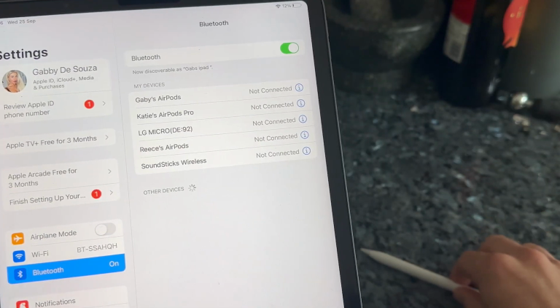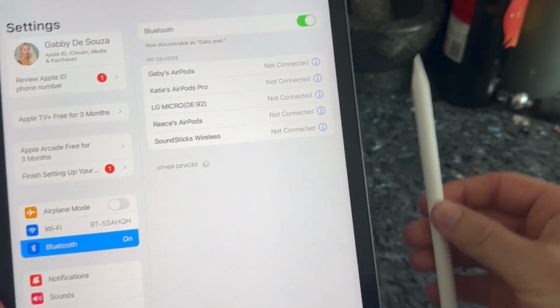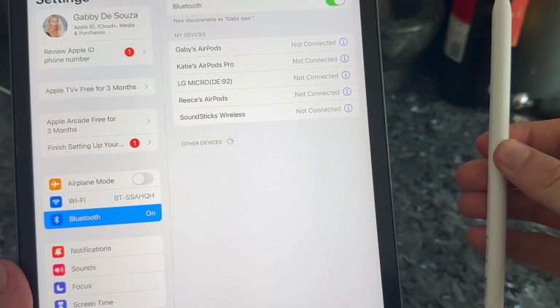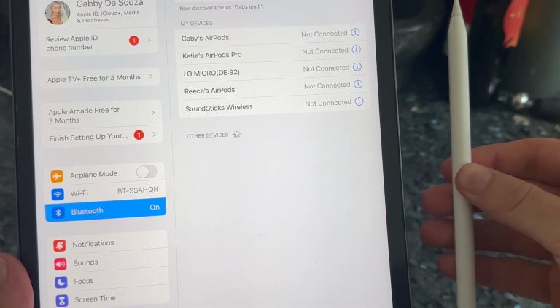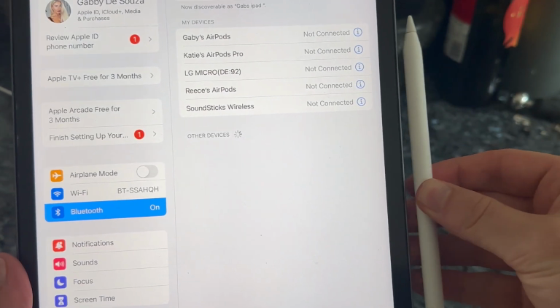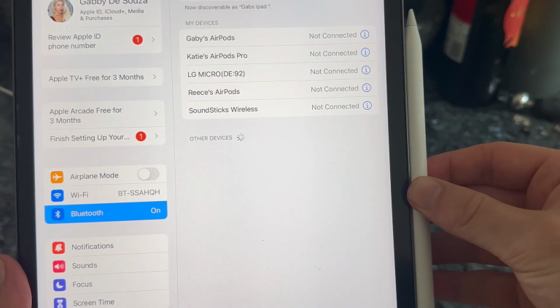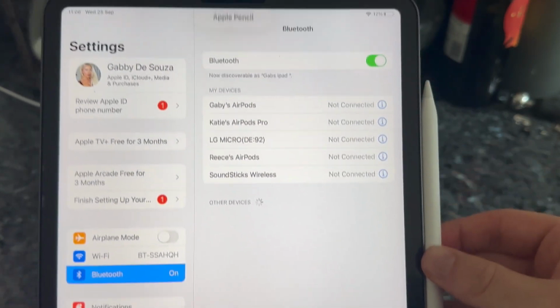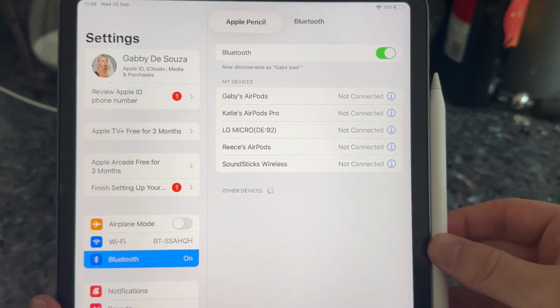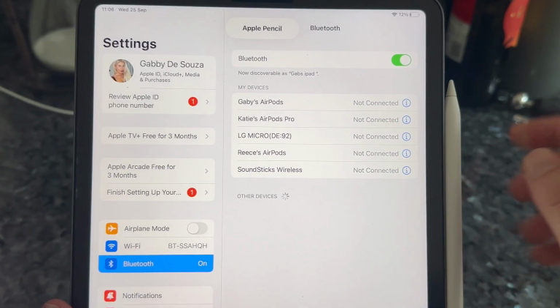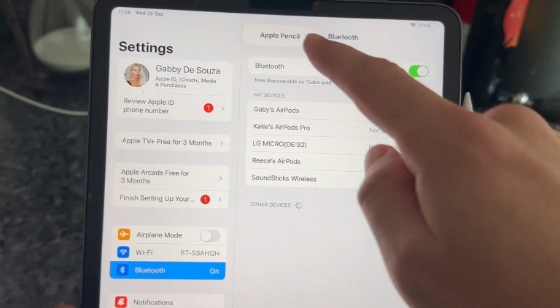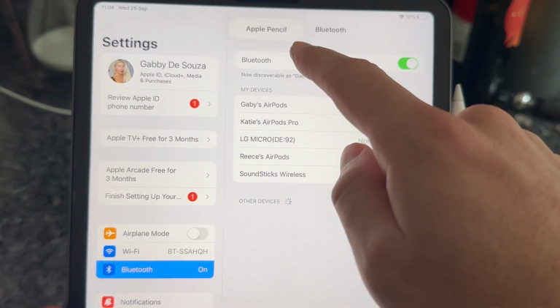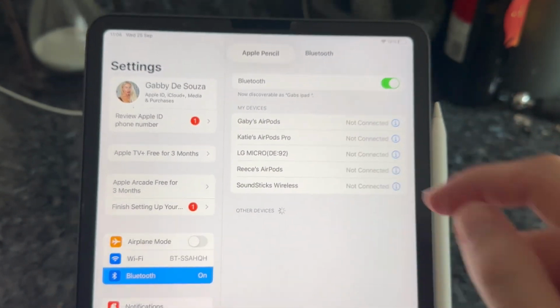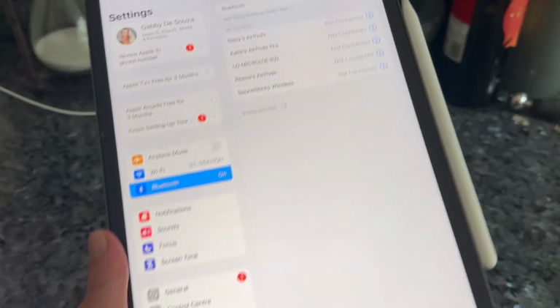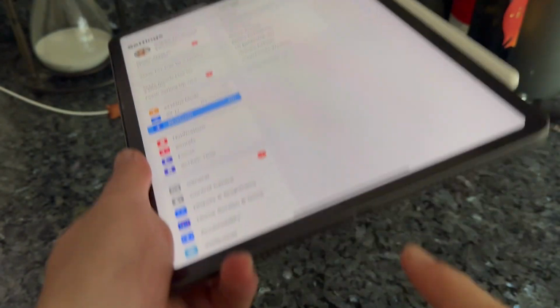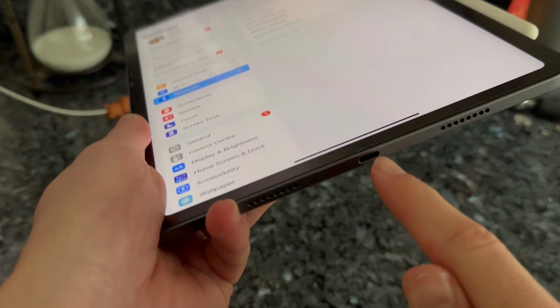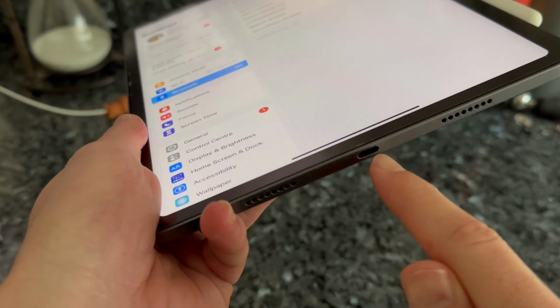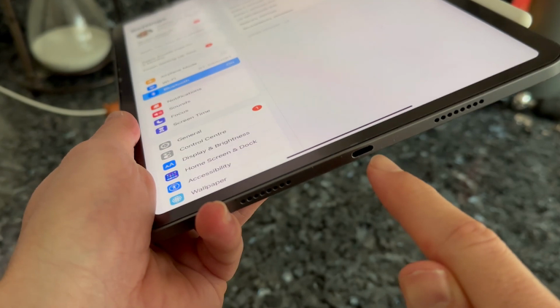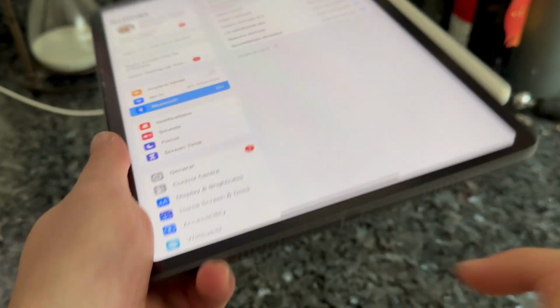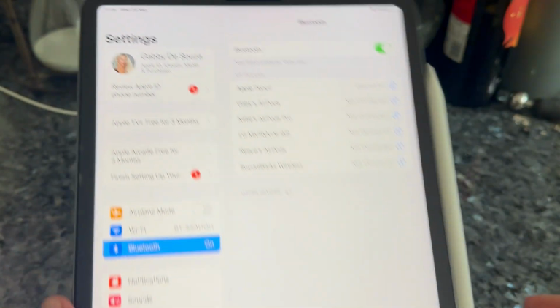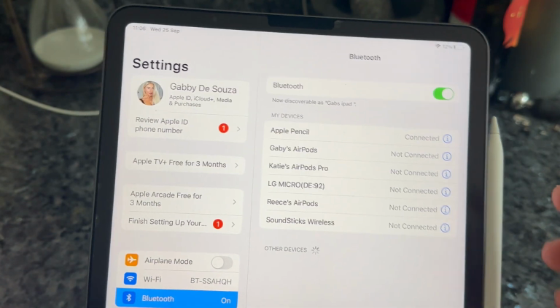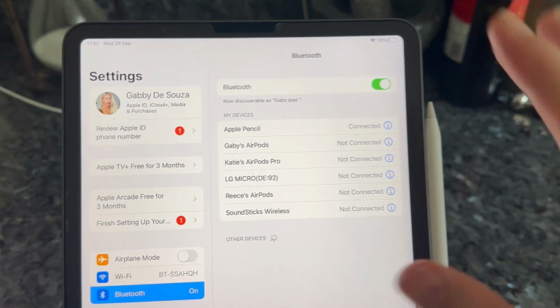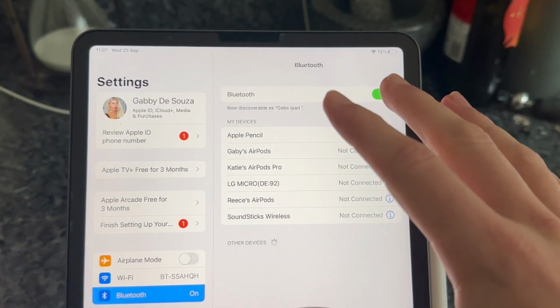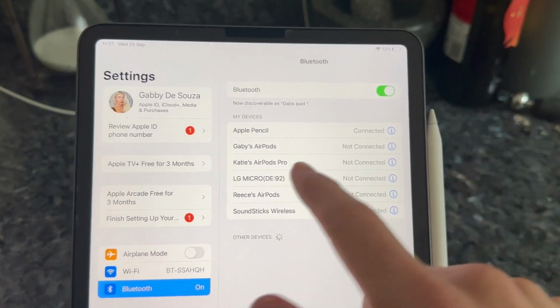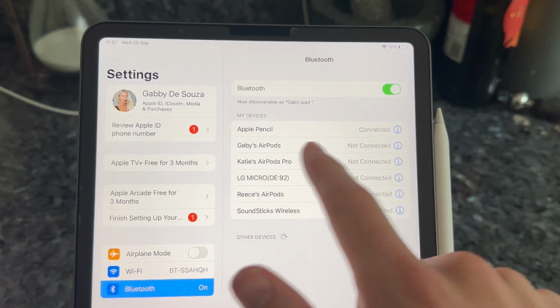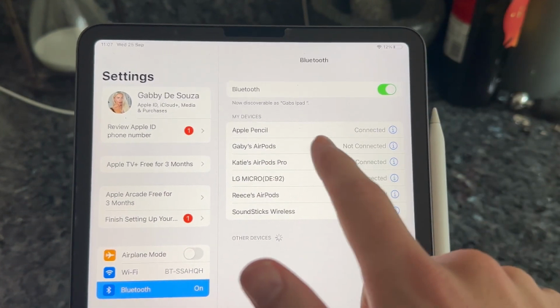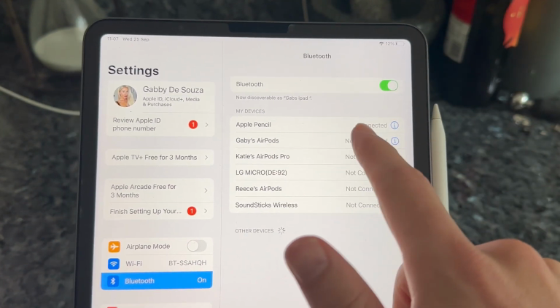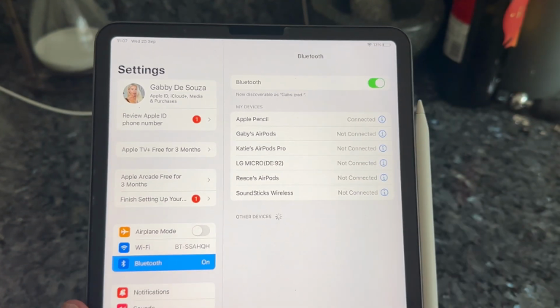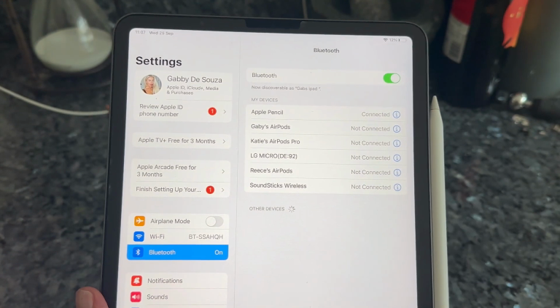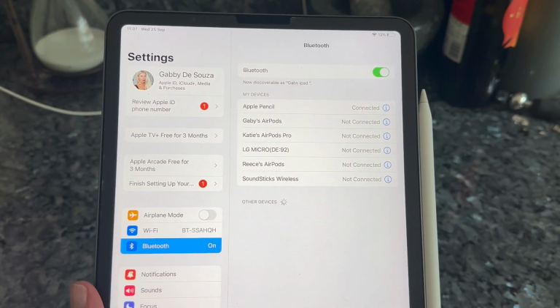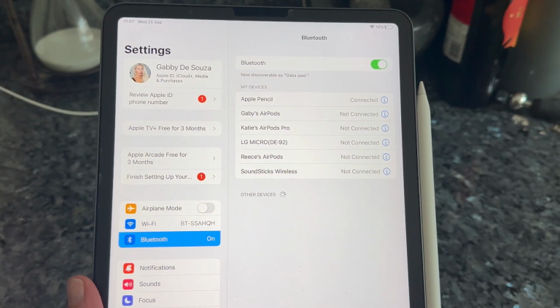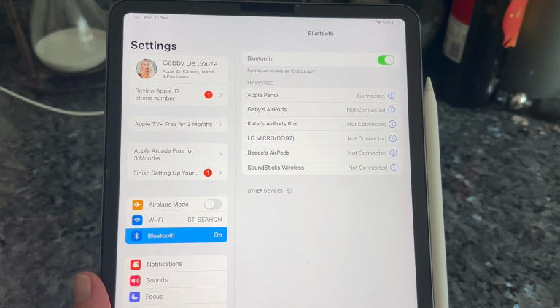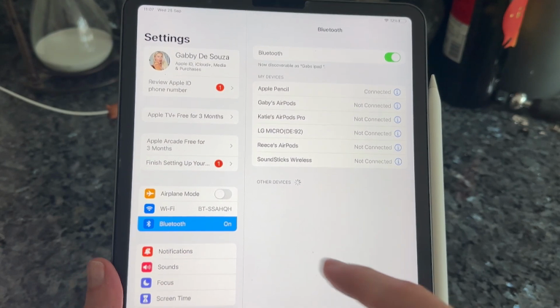Then we can place the Apple Pencil back onto the iPad. If you have a first gen Pencil, you can just insert it into the USB port. That's going to automatically reconnect your Pencil.